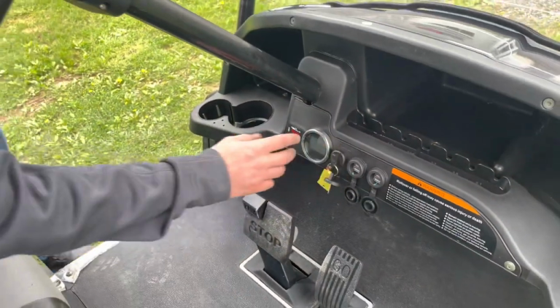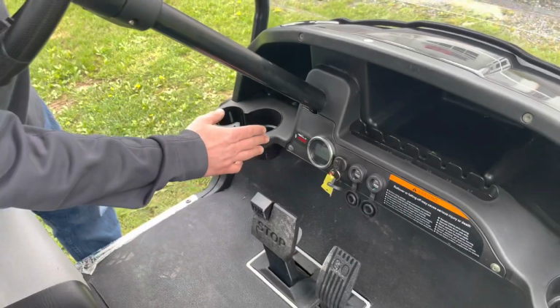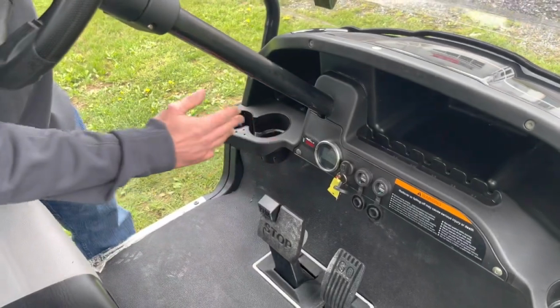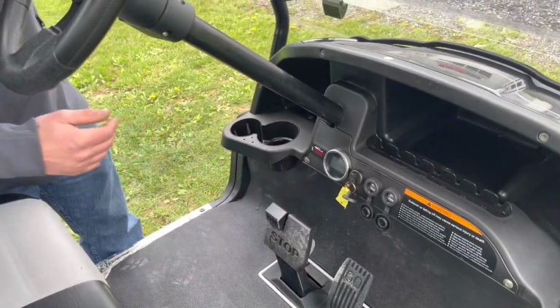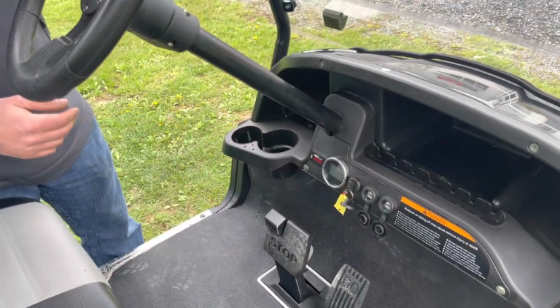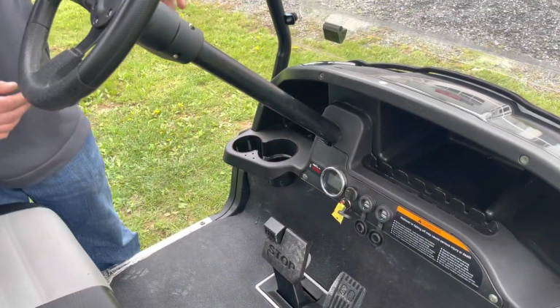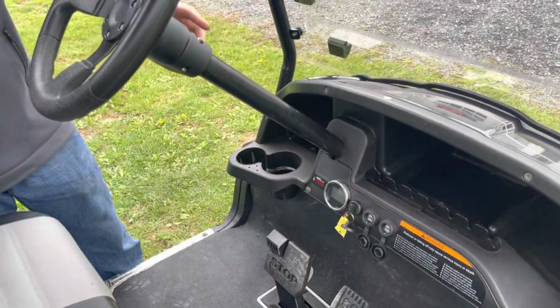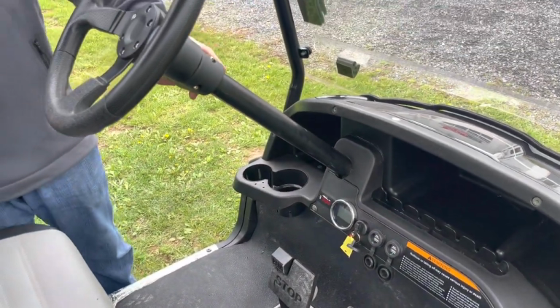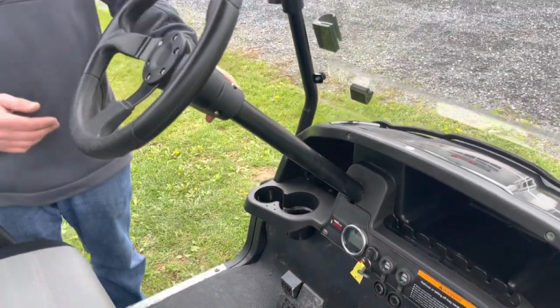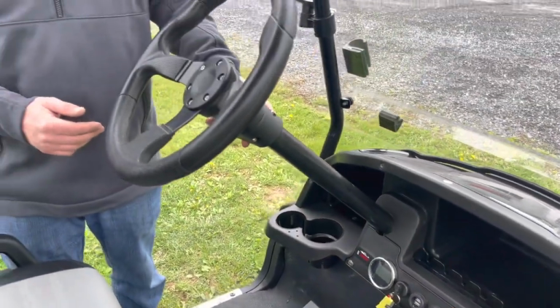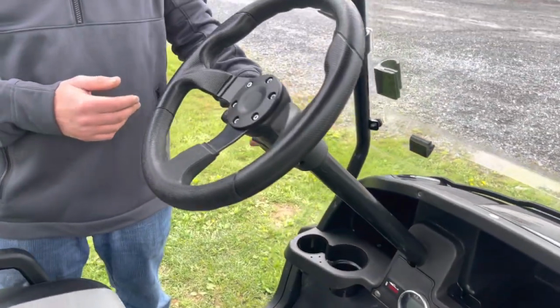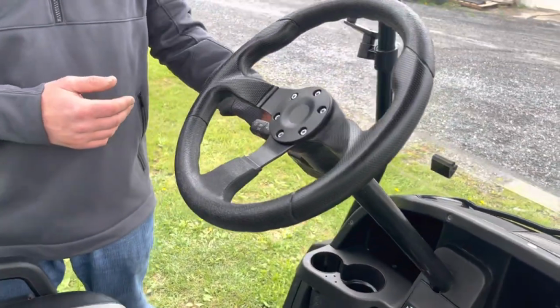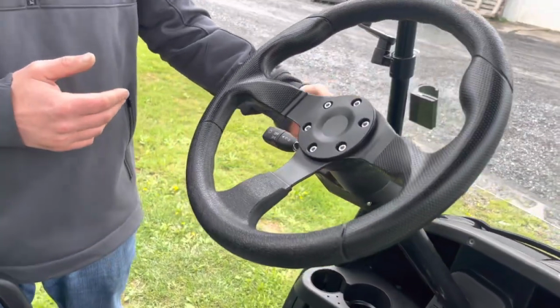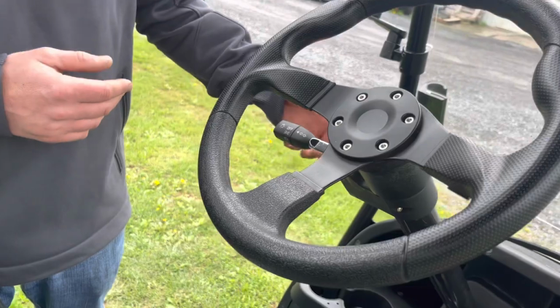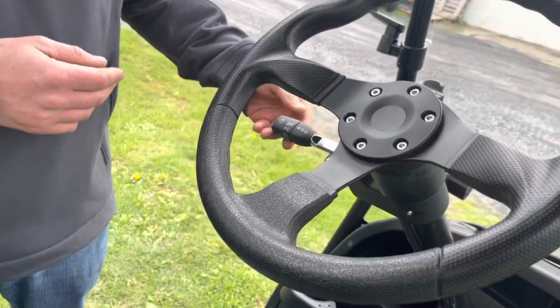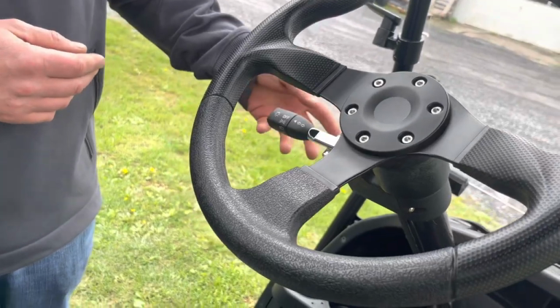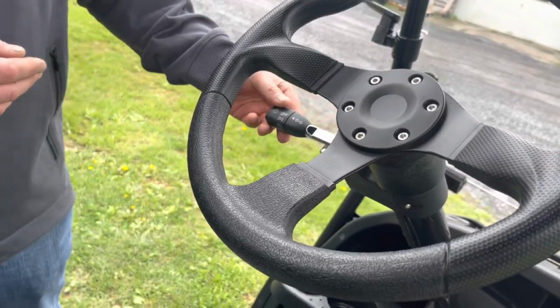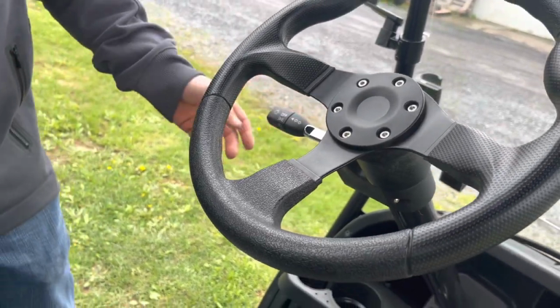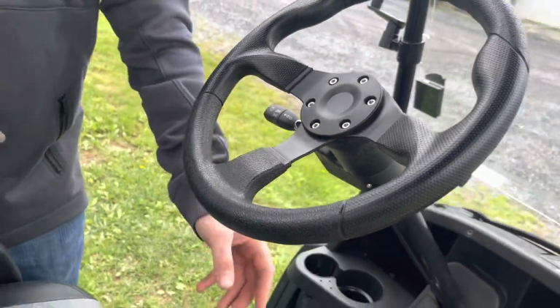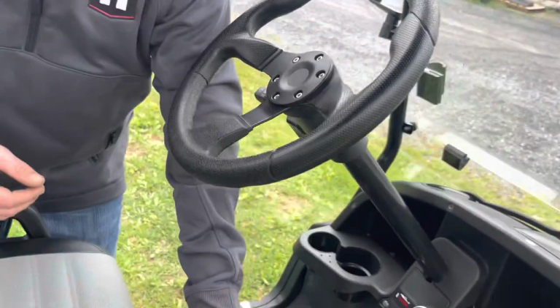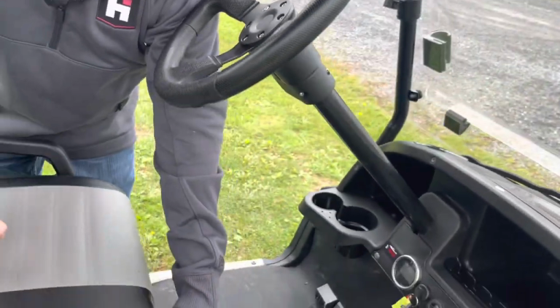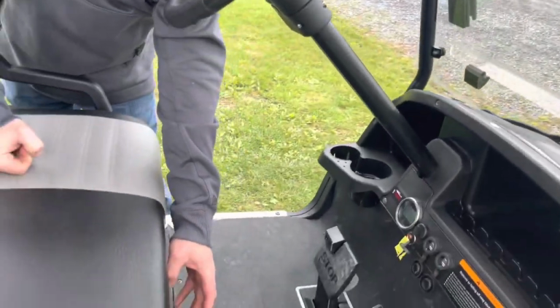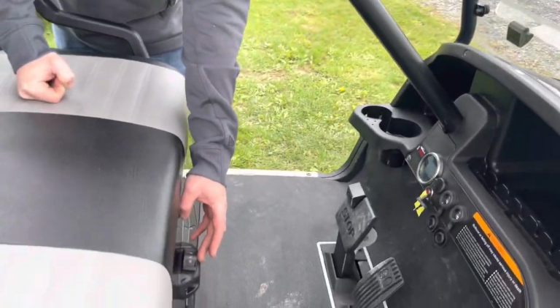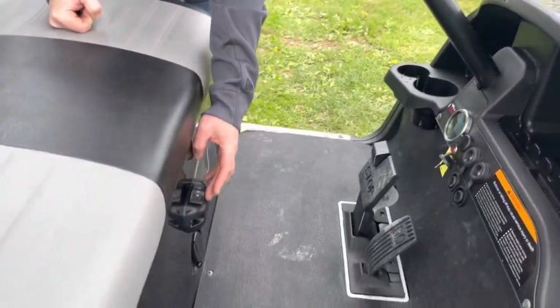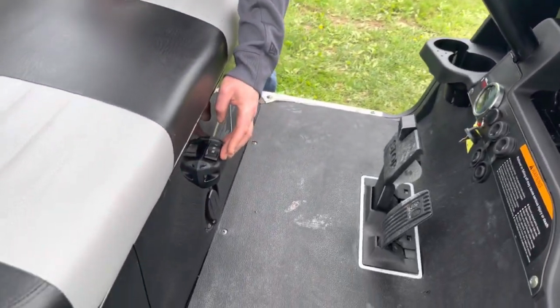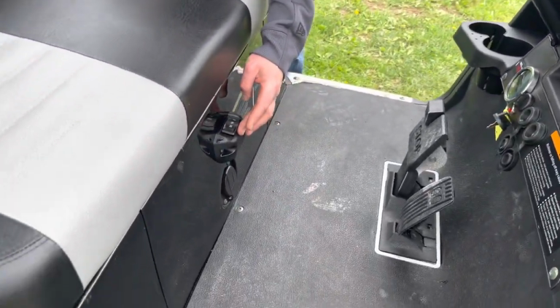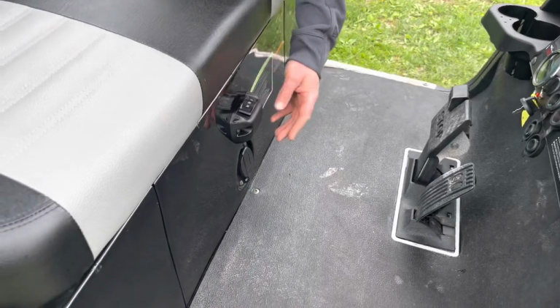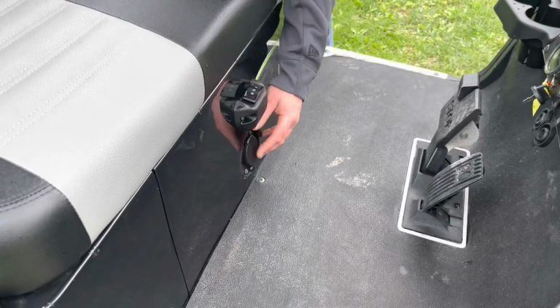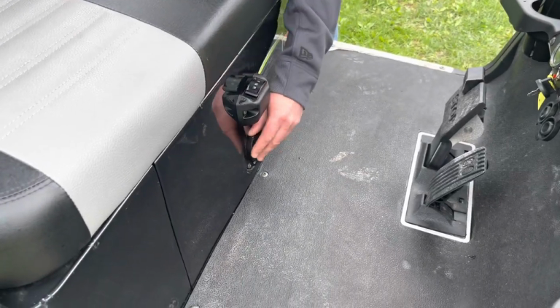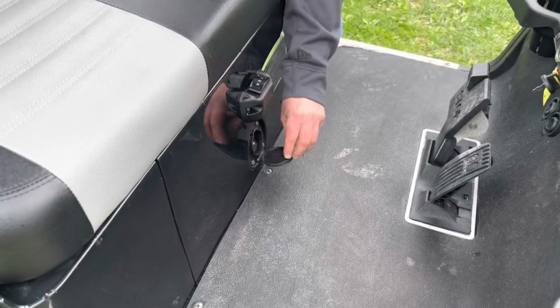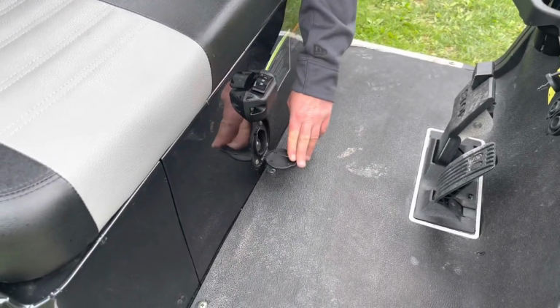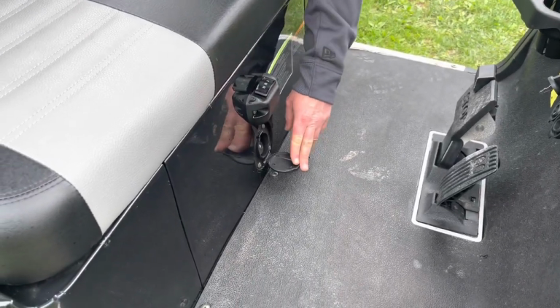Right next to it is the battery indicator. We've got the multi-function switch — this is where you control your turn signals, lights, and your horn. And then down below we have our forward, neutral, and reverse switch, and below that is where we charge it.